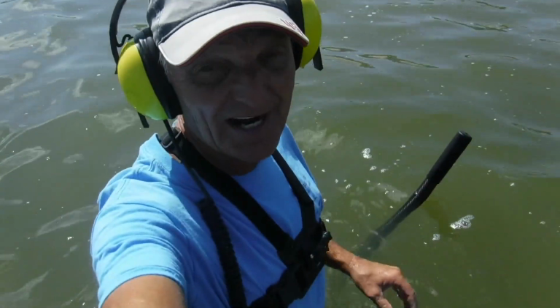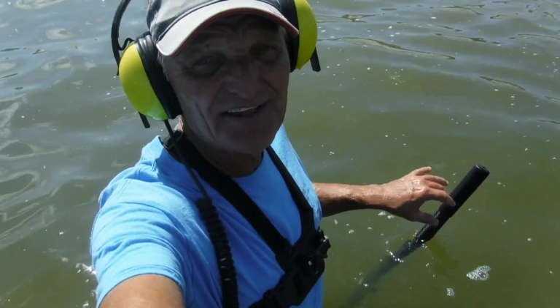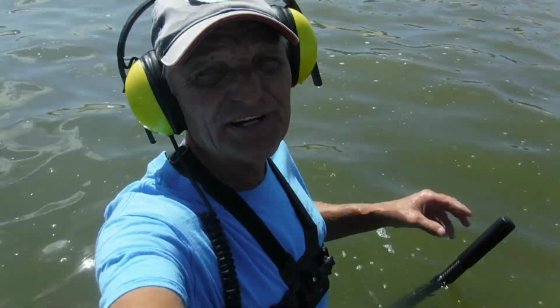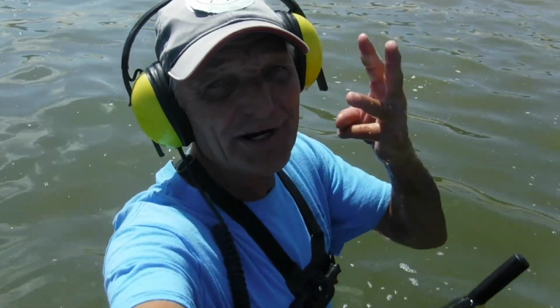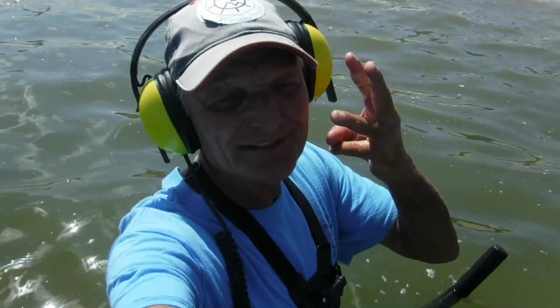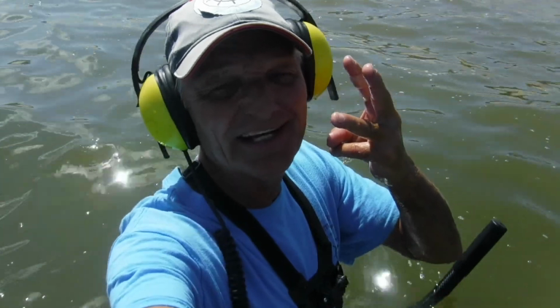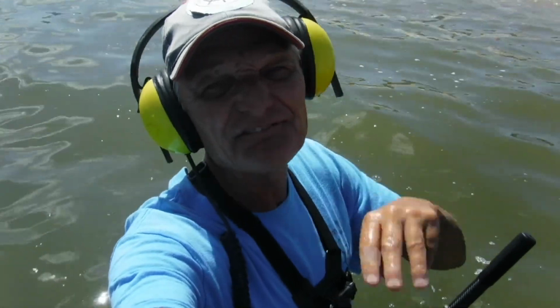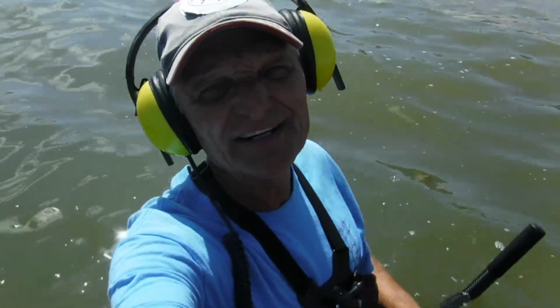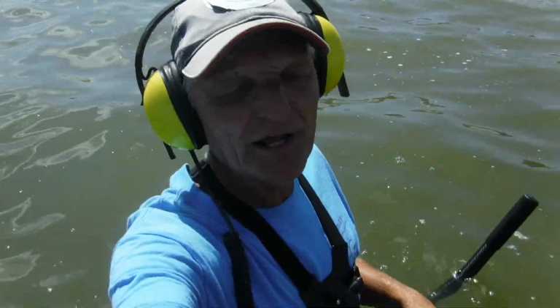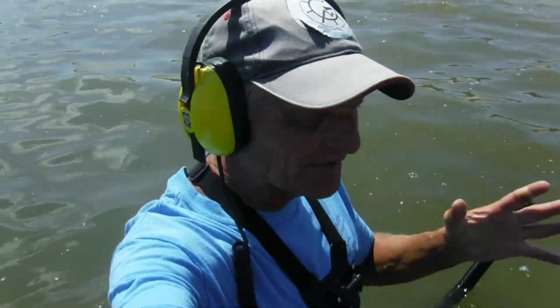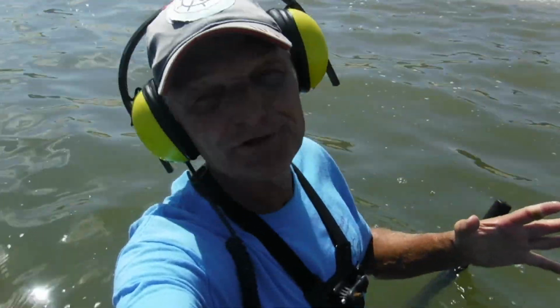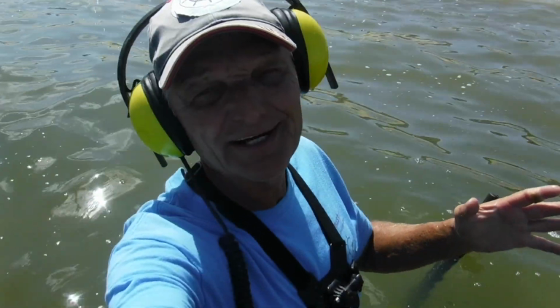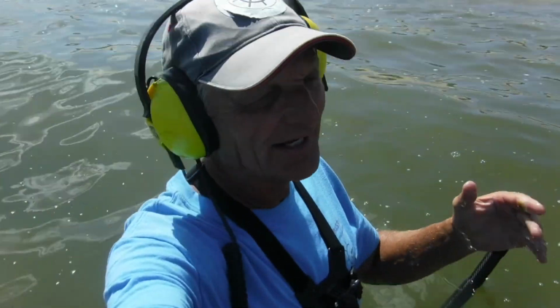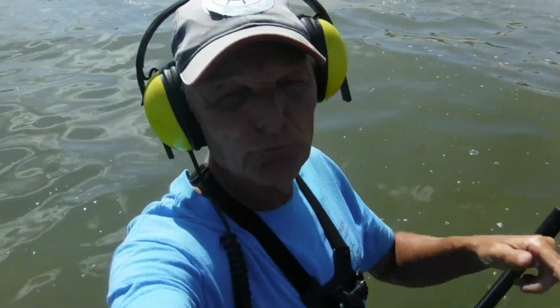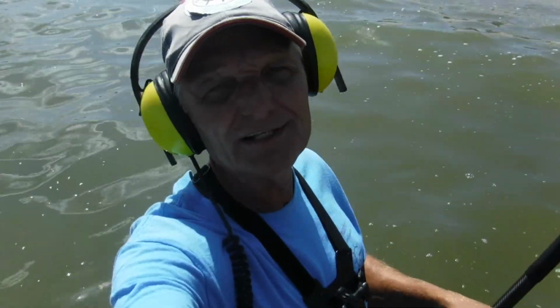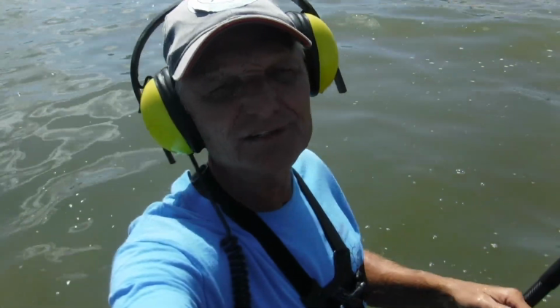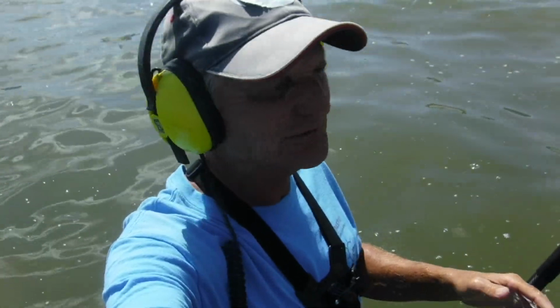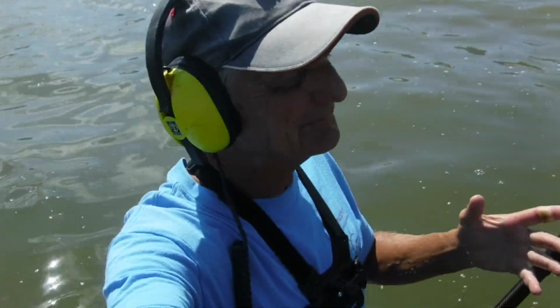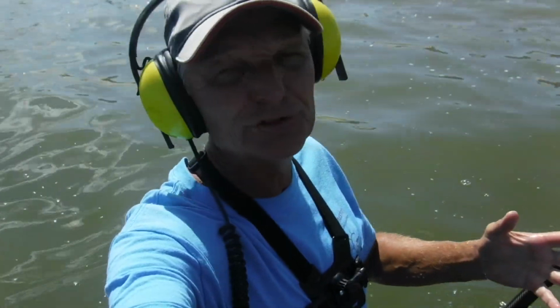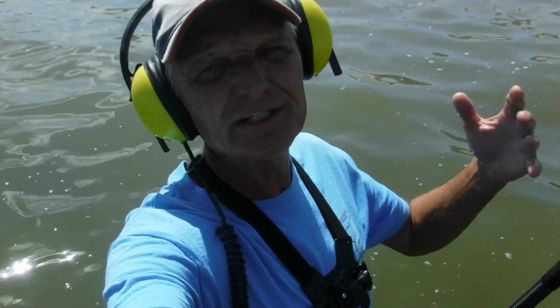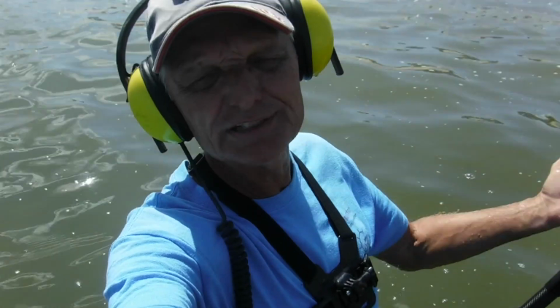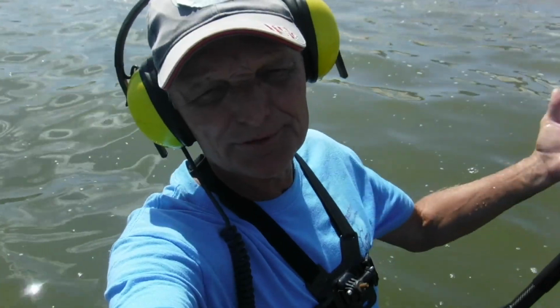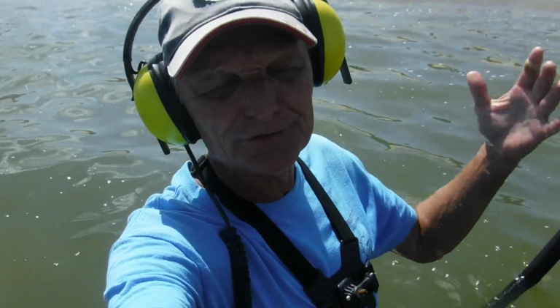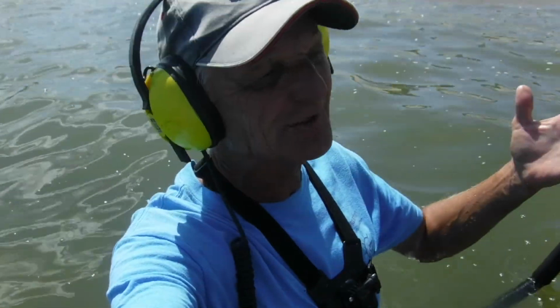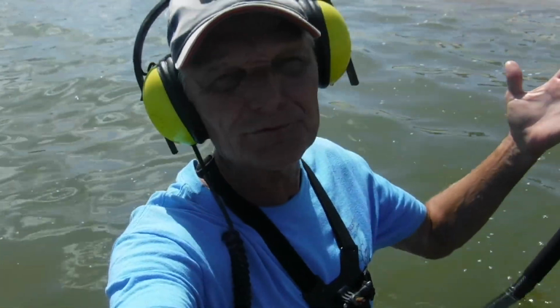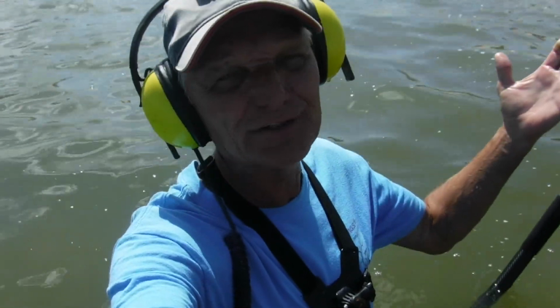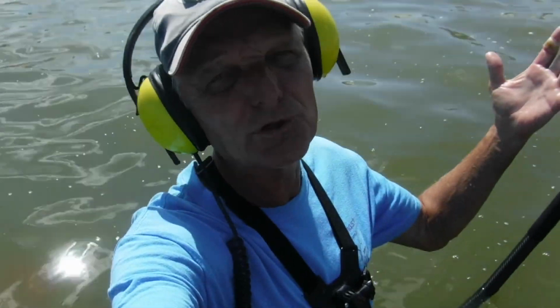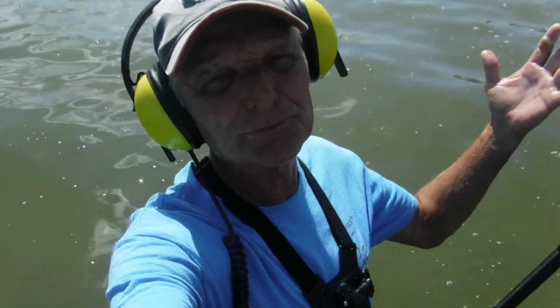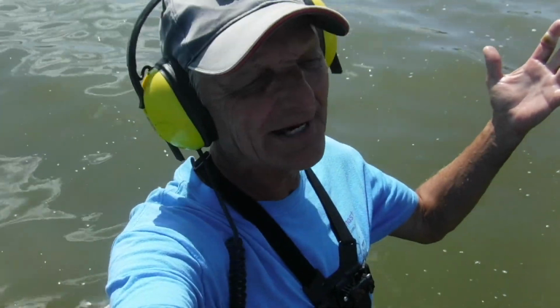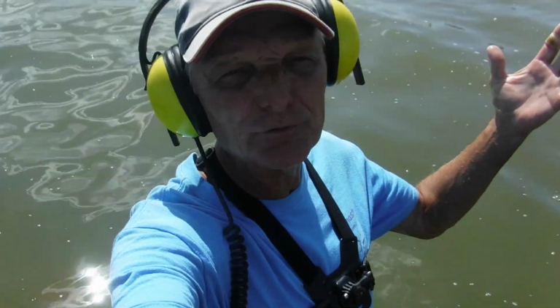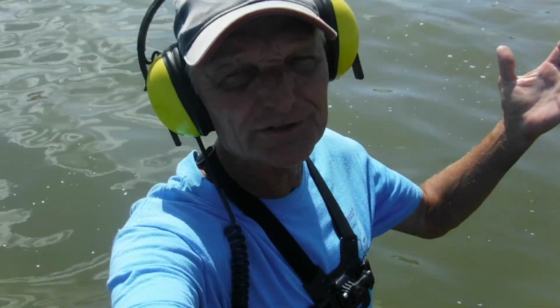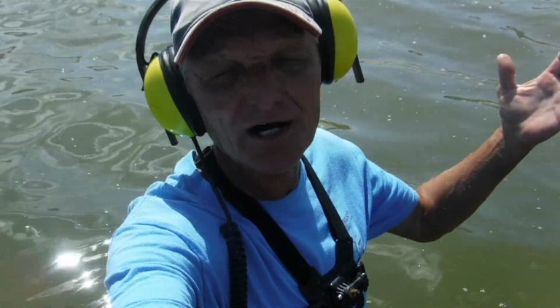I've gotten three targets and haven't found any of the three. I tell you, water hunting is tough. Sometimes you lose it — it goes deeper, you don't know. Up on land you can work on it a little bit, but out here in the water it's tough.